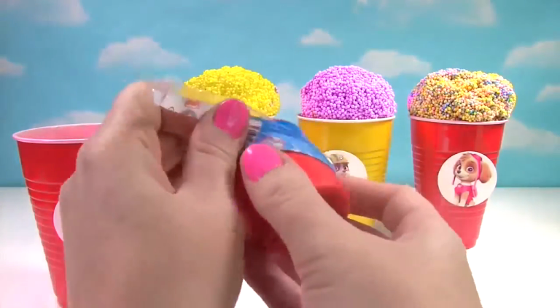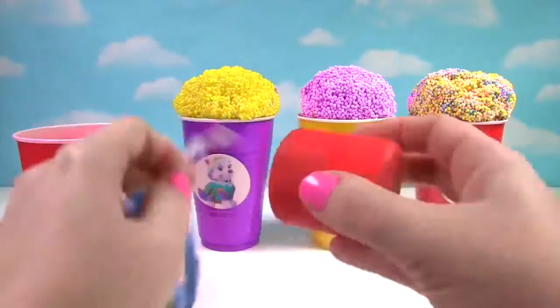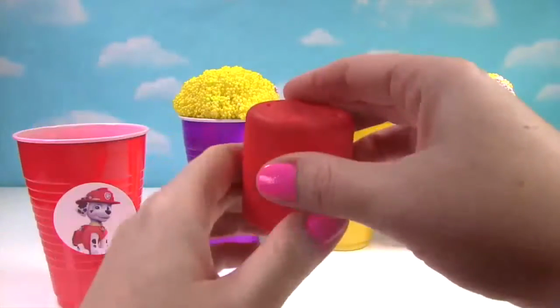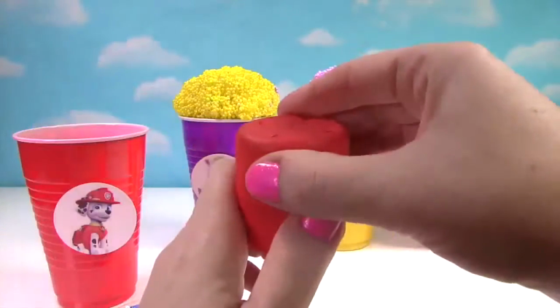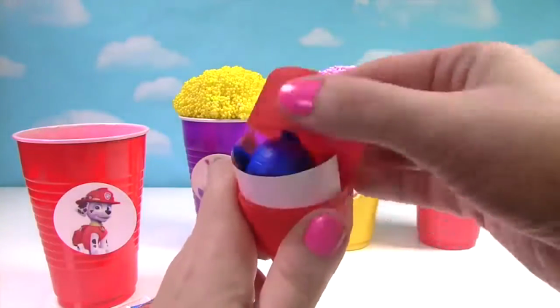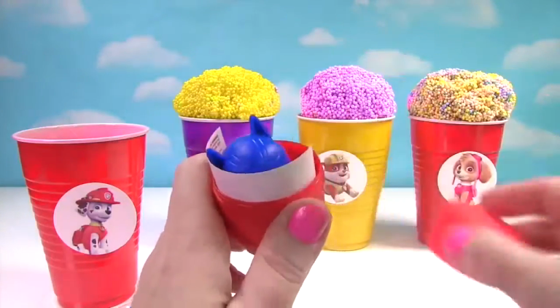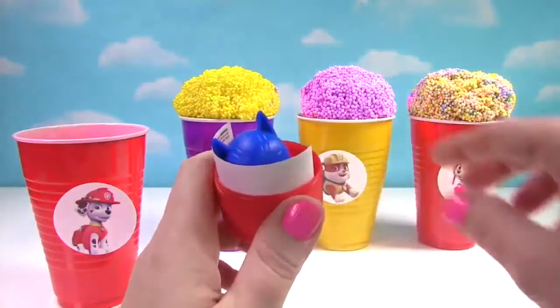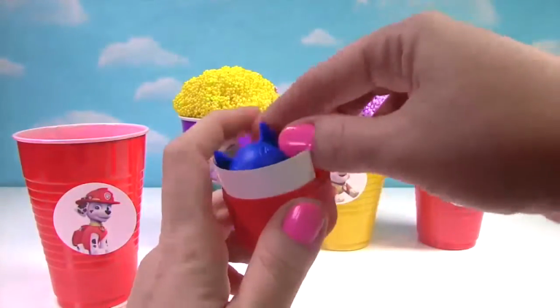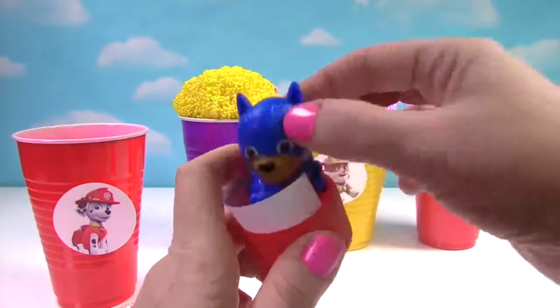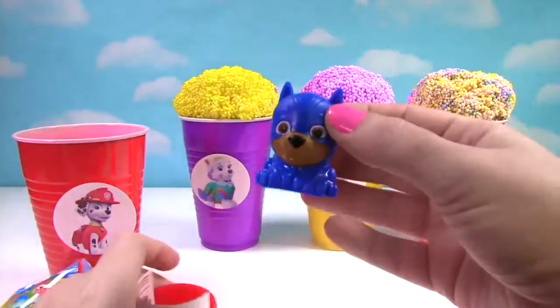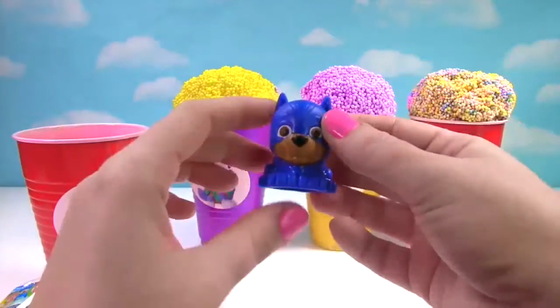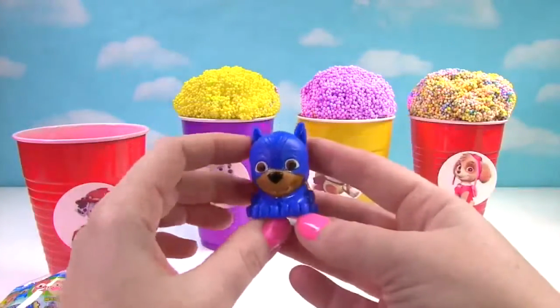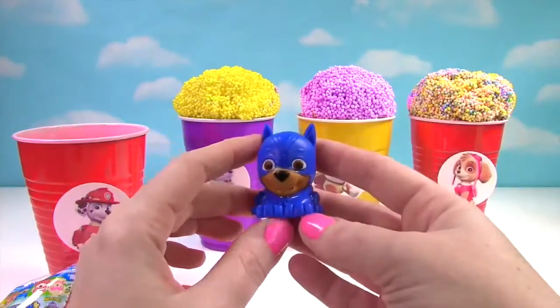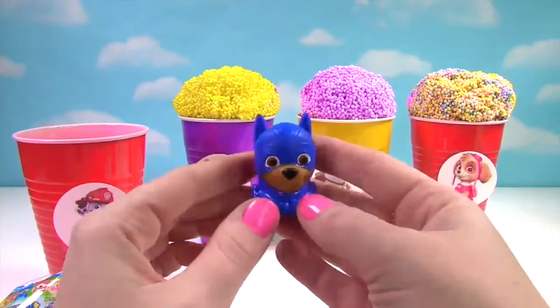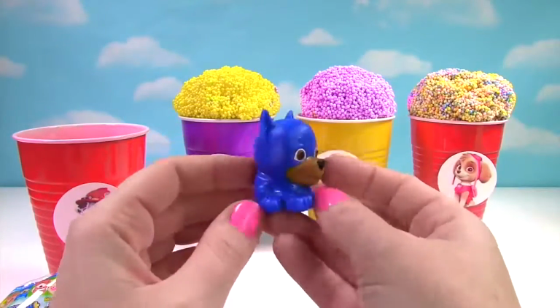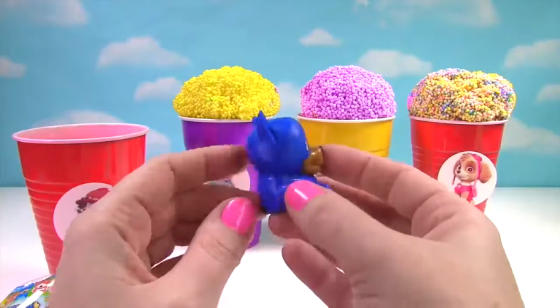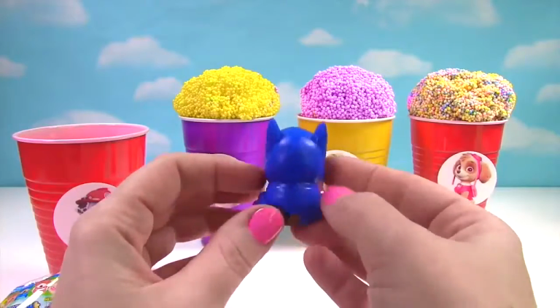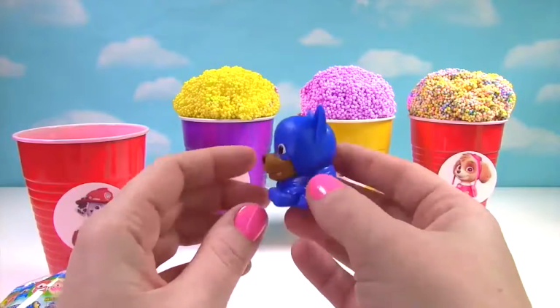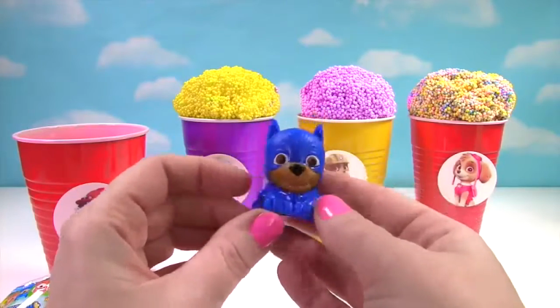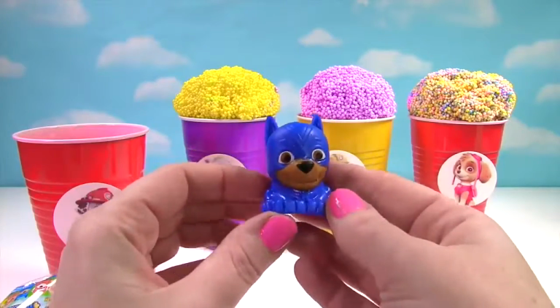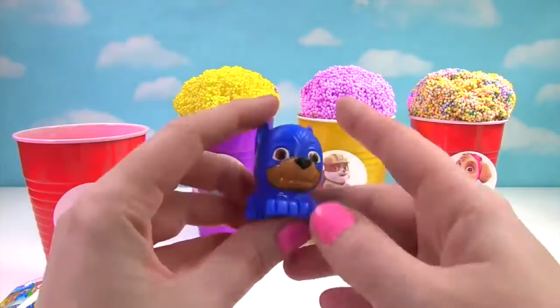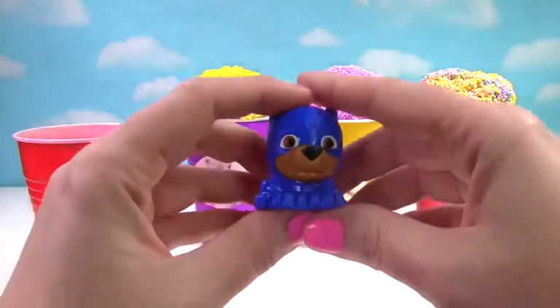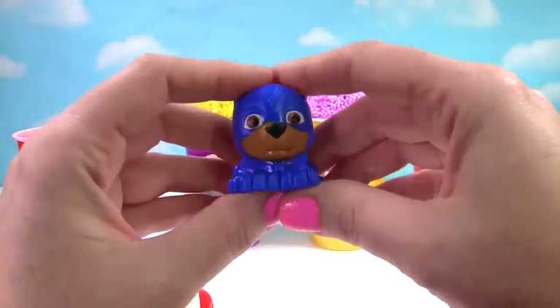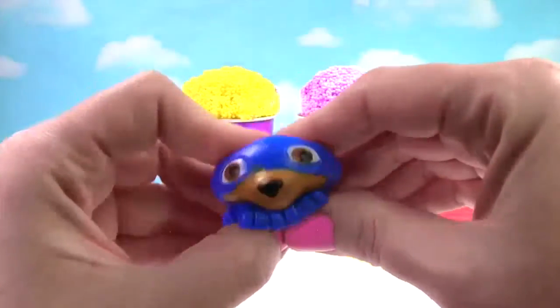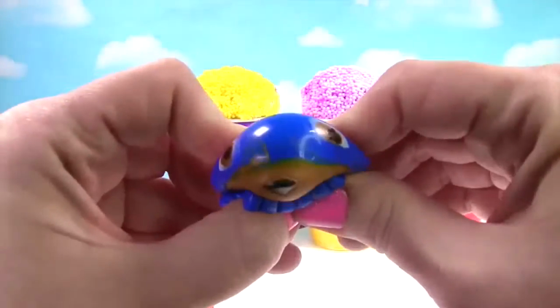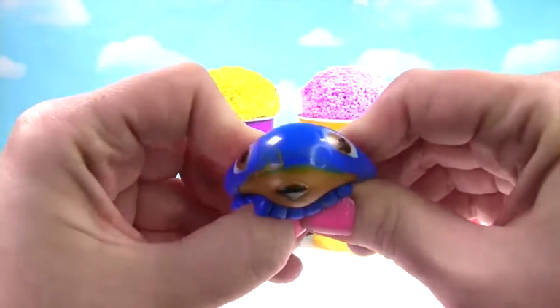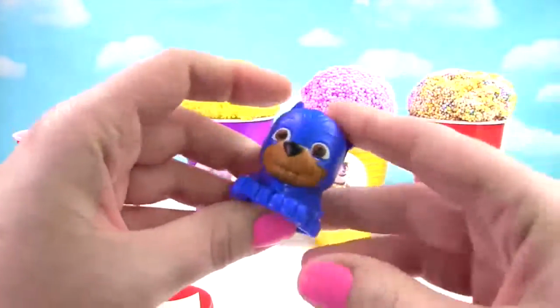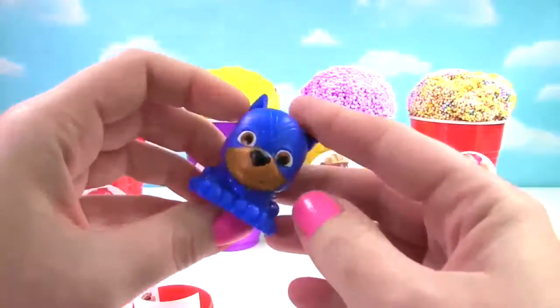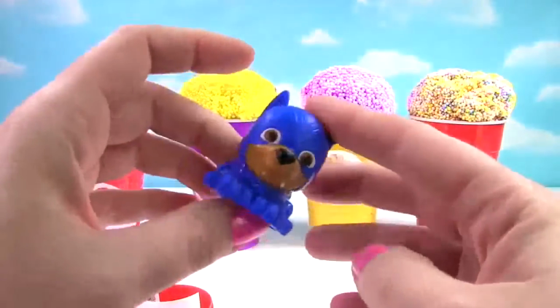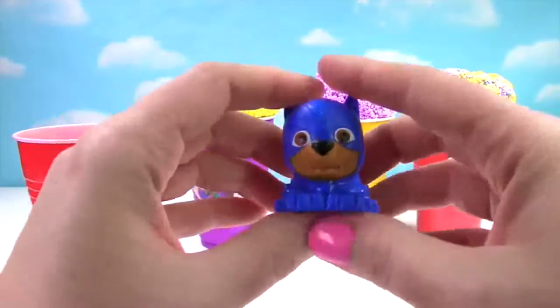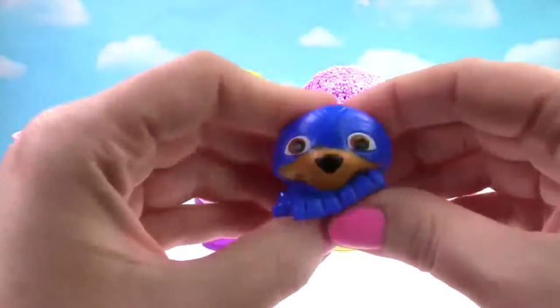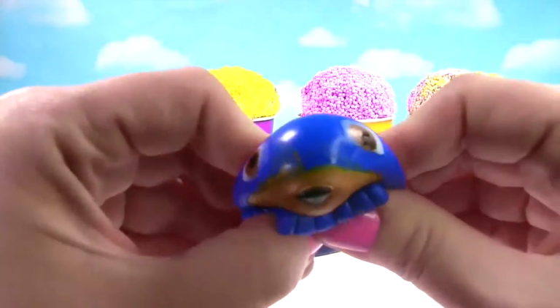Which pup do you think we'll find? It looks like we found Chase and it's Super Pup Chase. He's blue and very squishy. So very squishy.